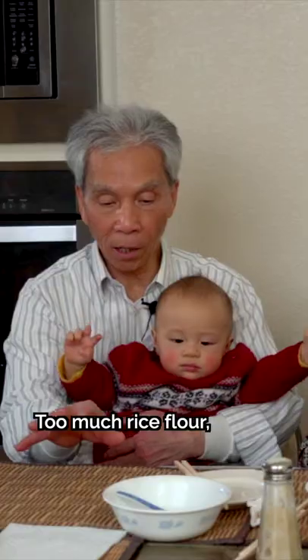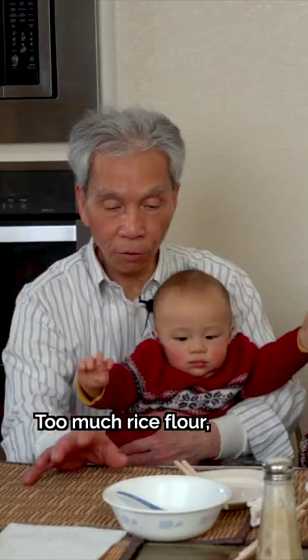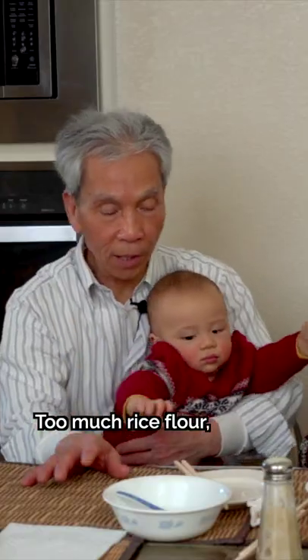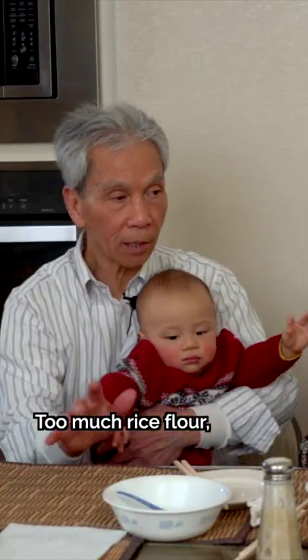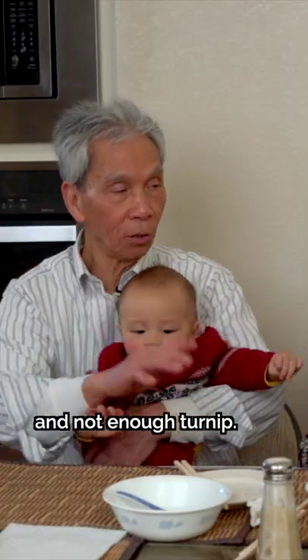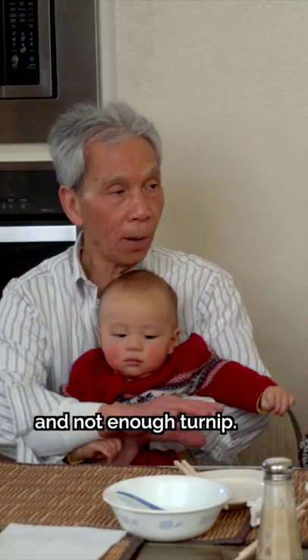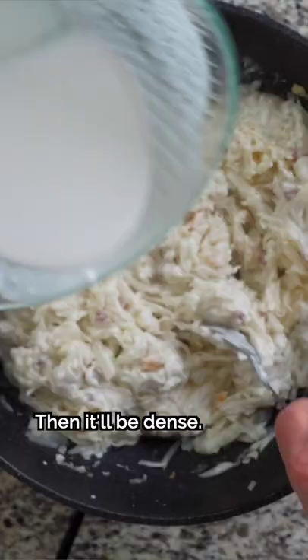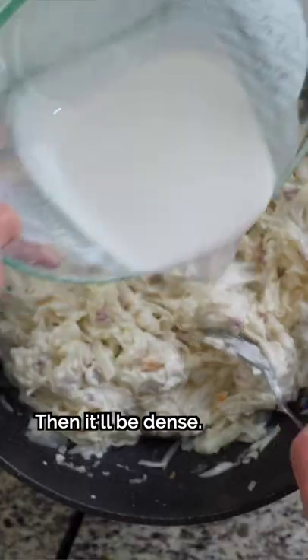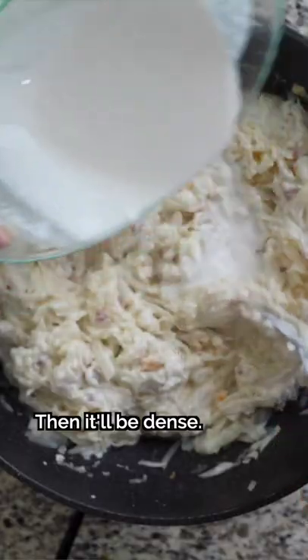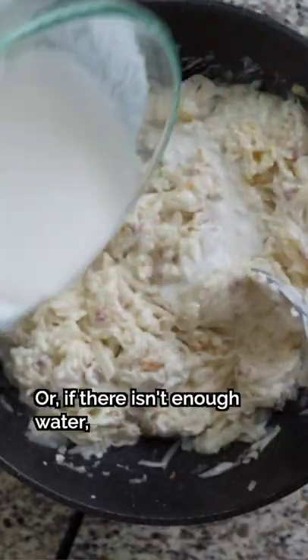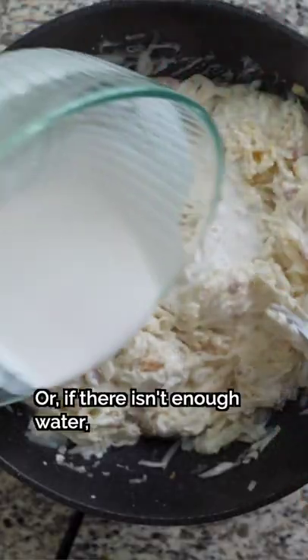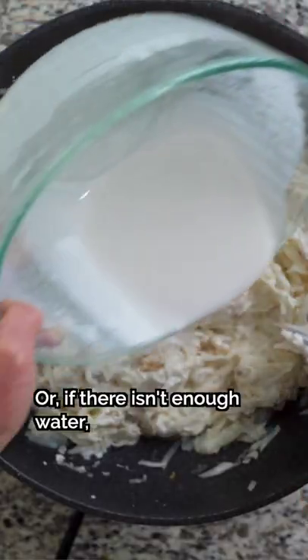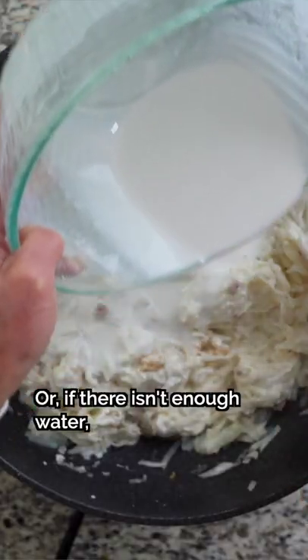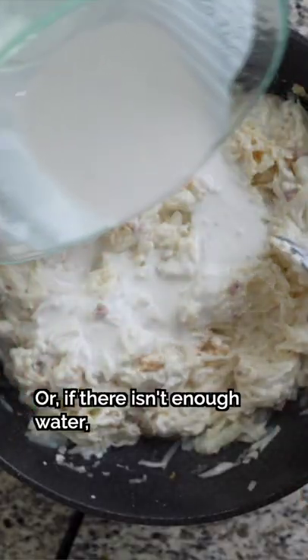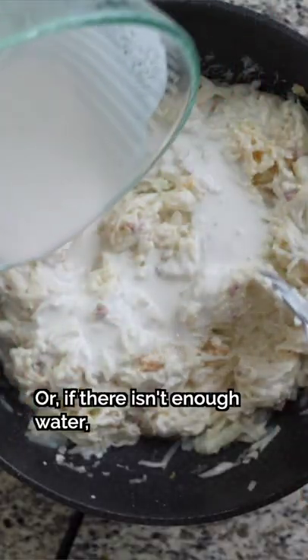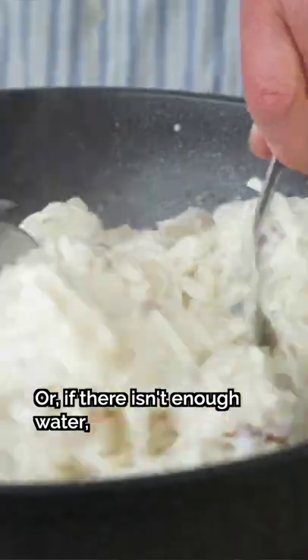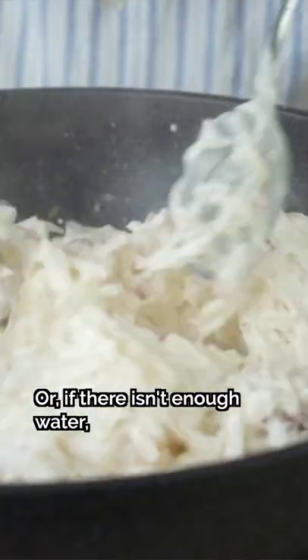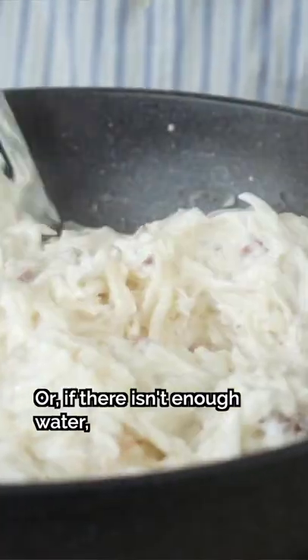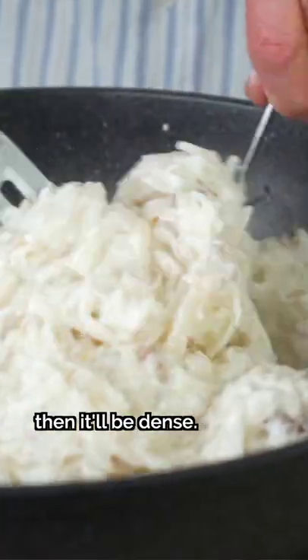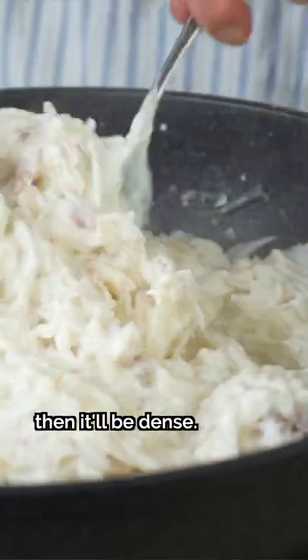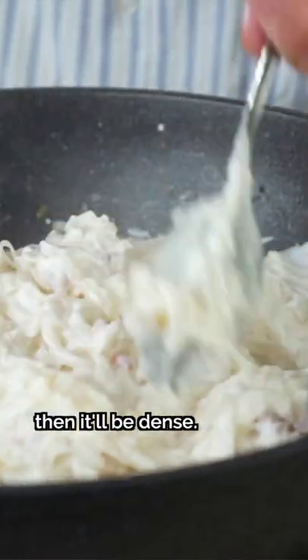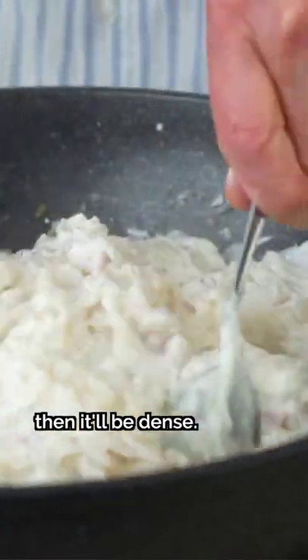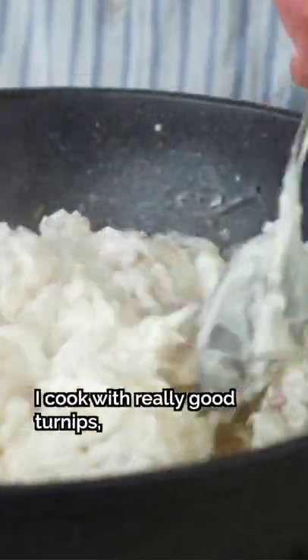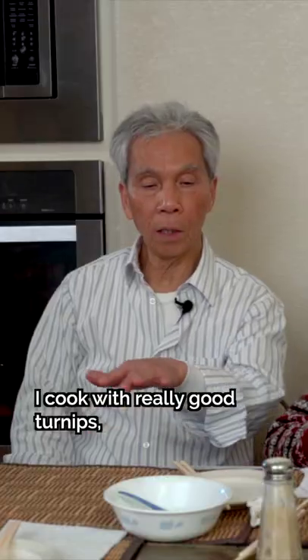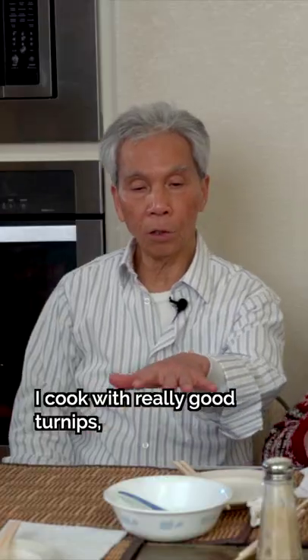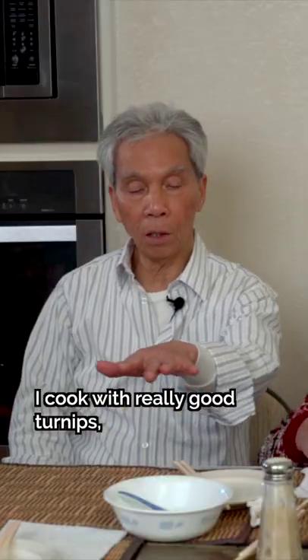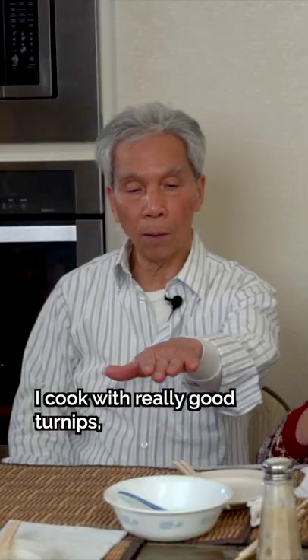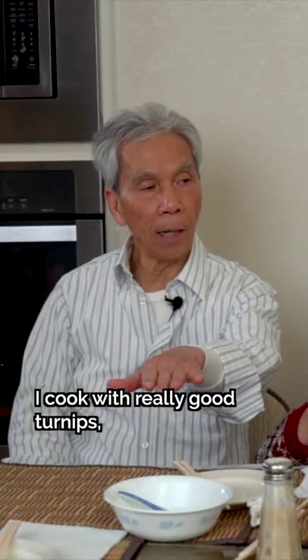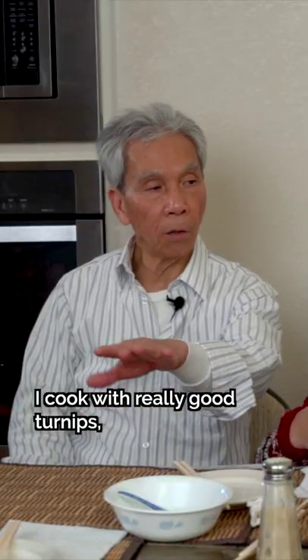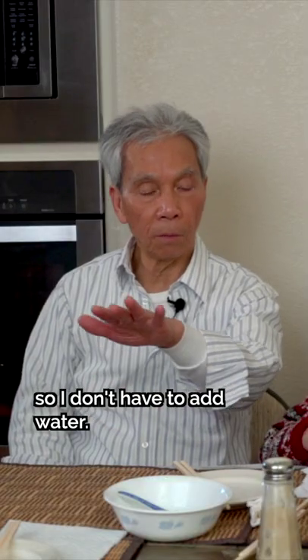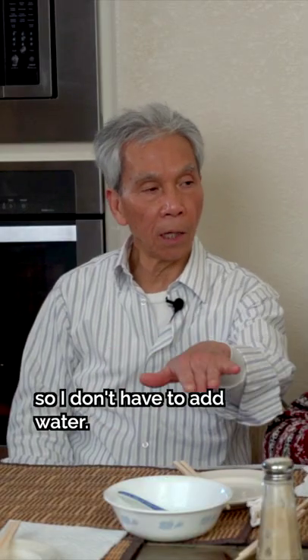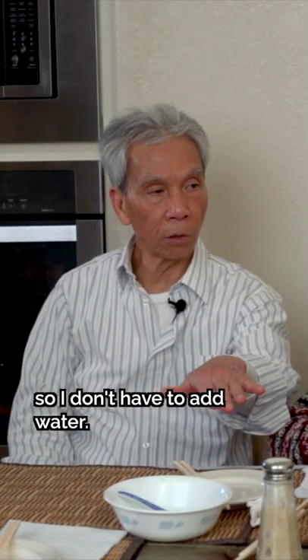If they have too much flour, they're too dense. If they add too little water, they'll be too dense. You don't need to cook the flour.